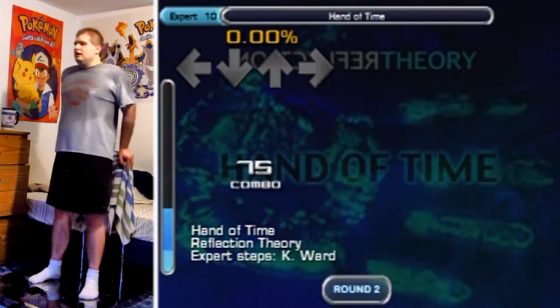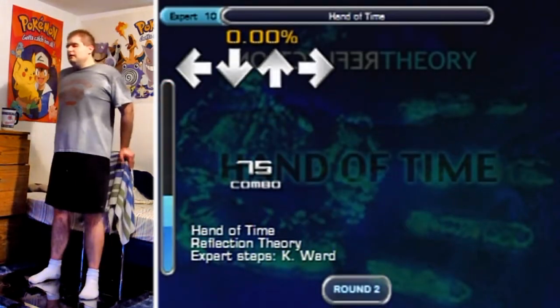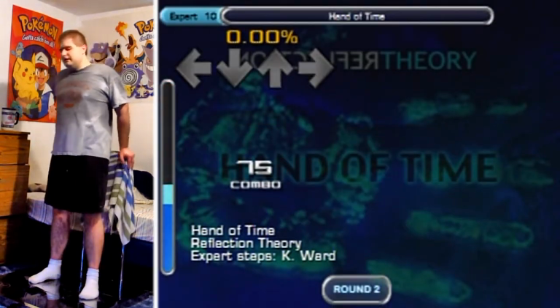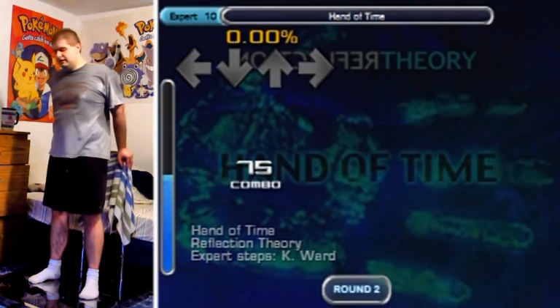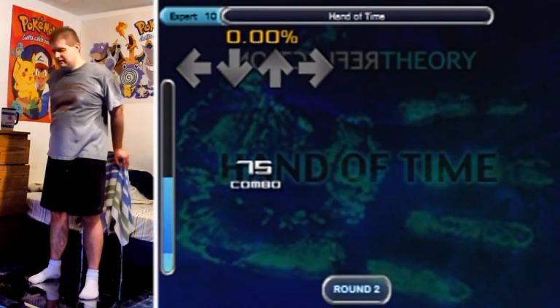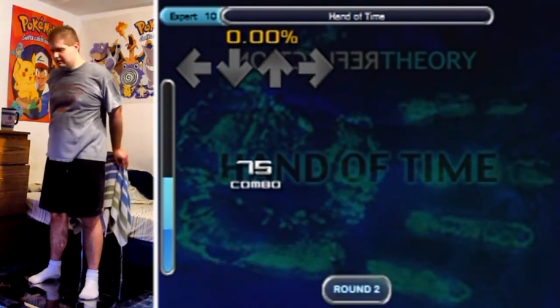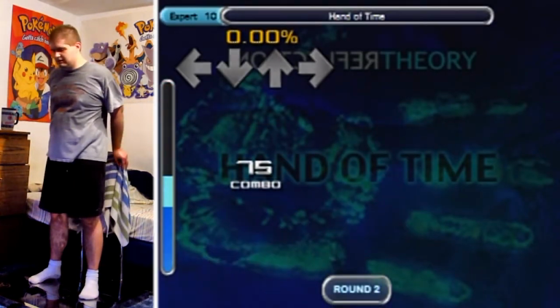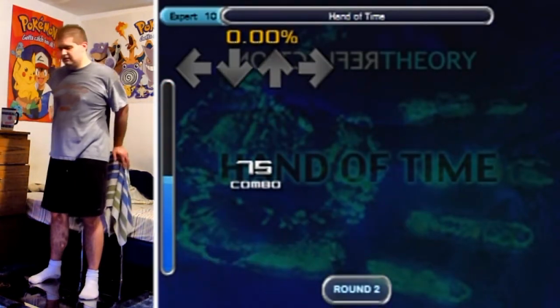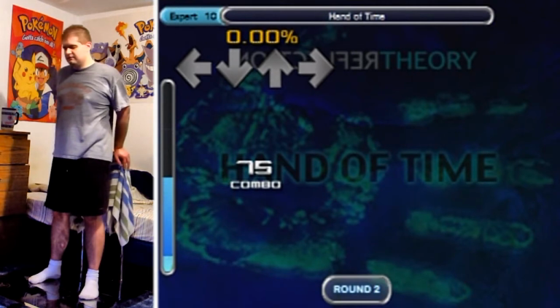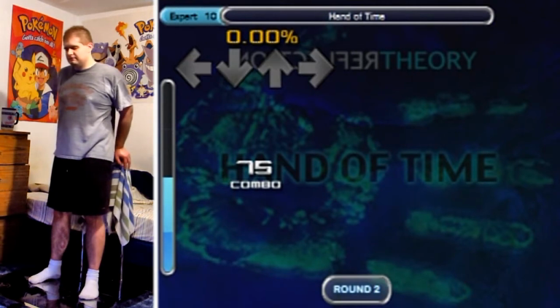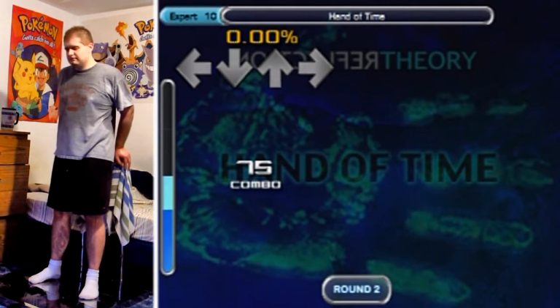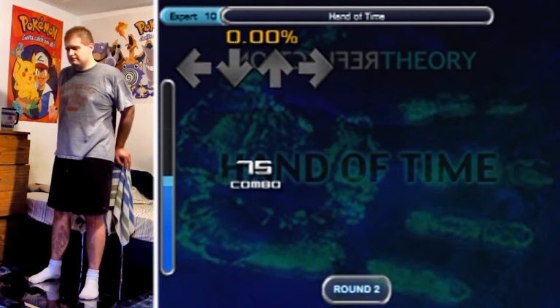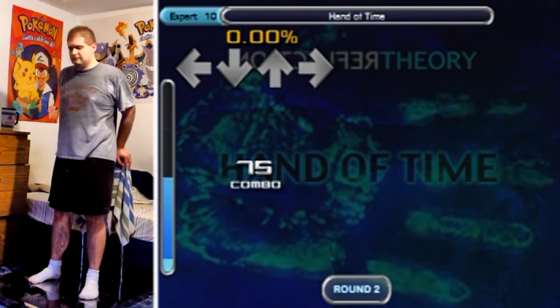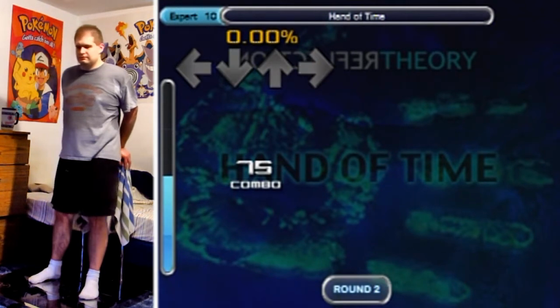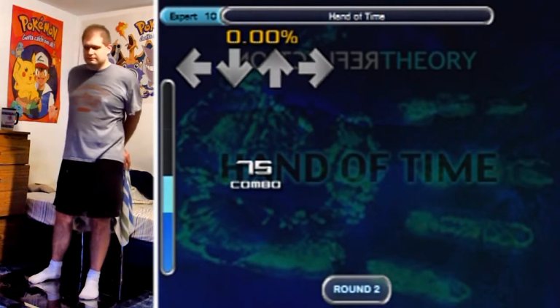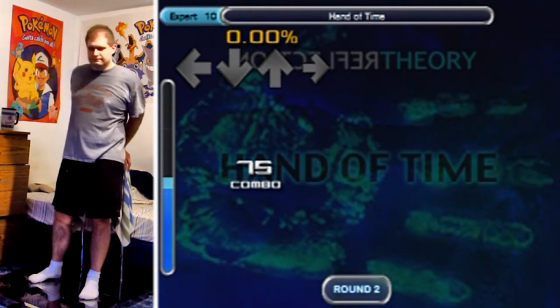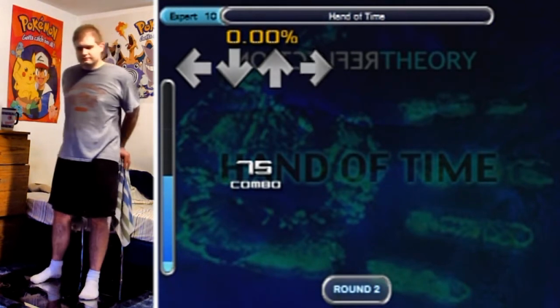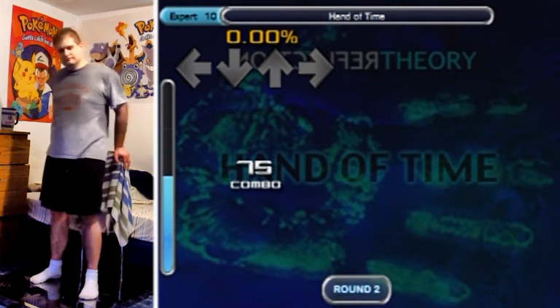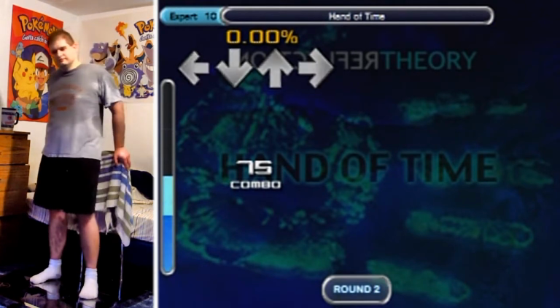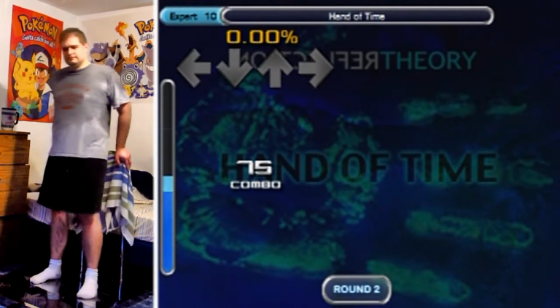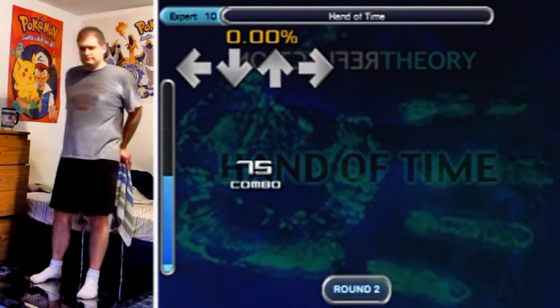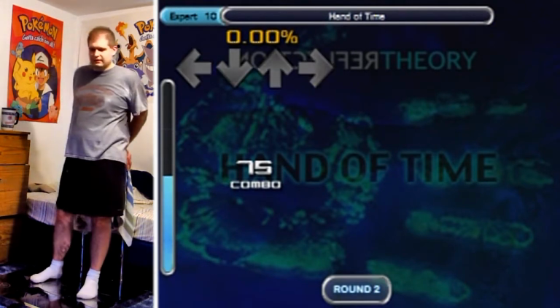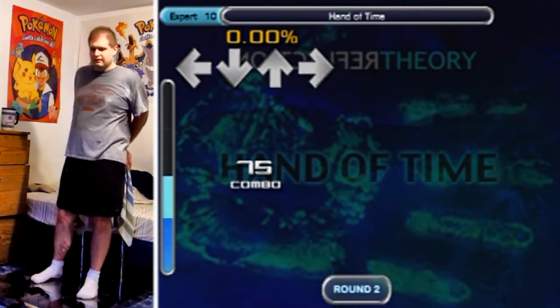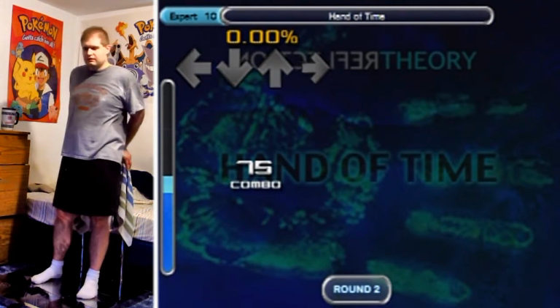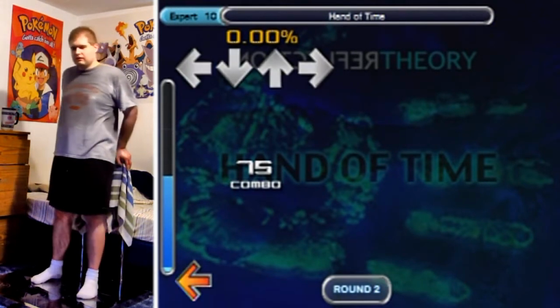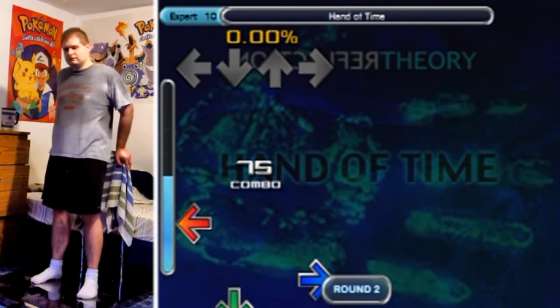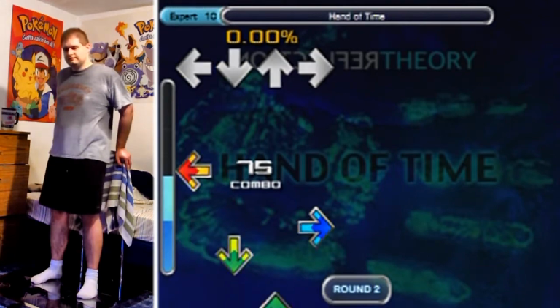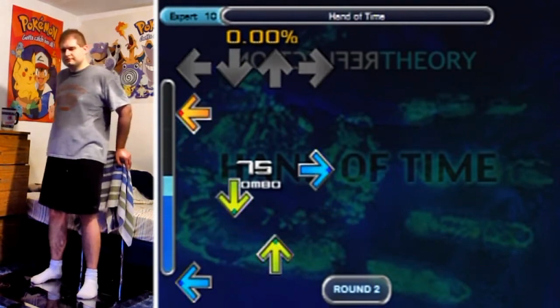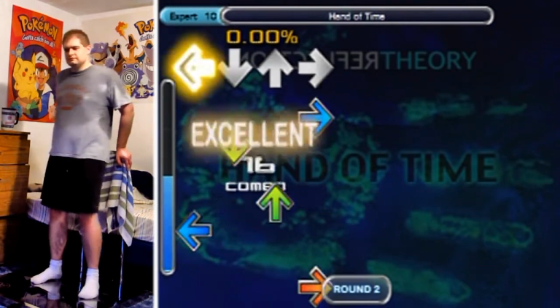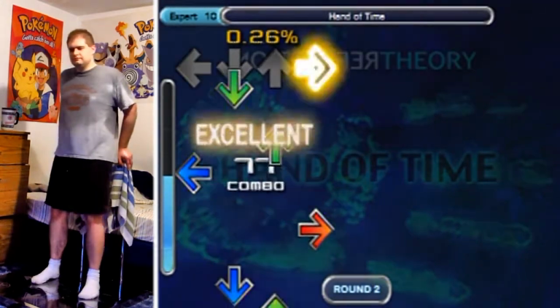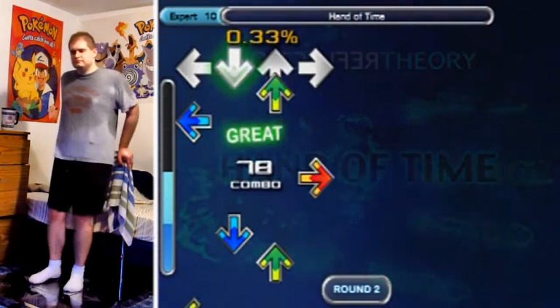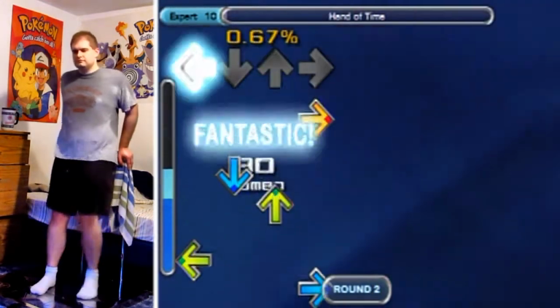Alright, so let's relax. Let's just go with the flow. Look at the arrows. Enjoy the show.